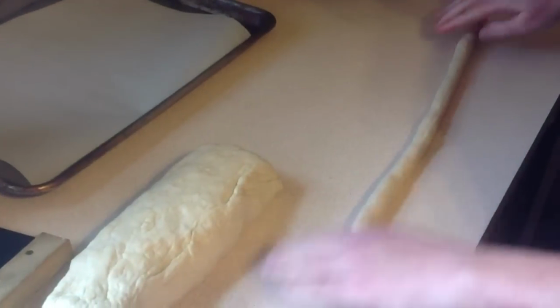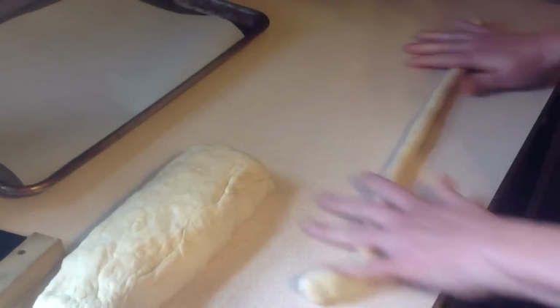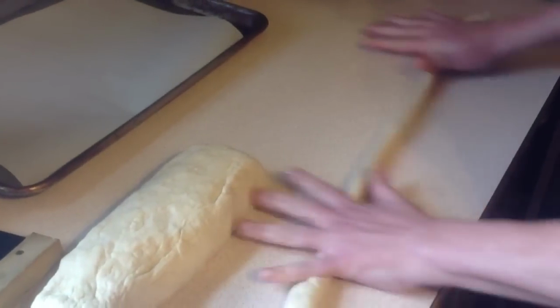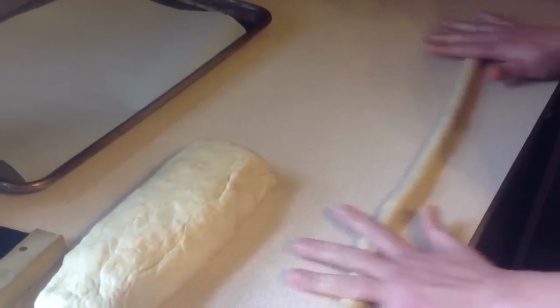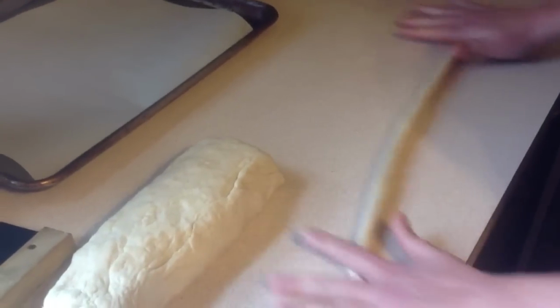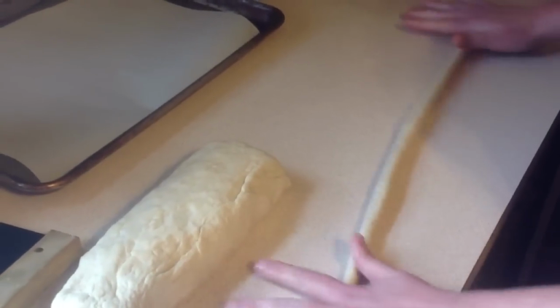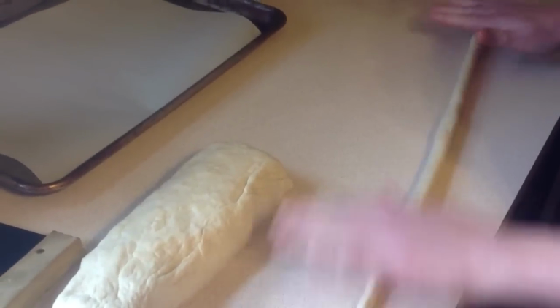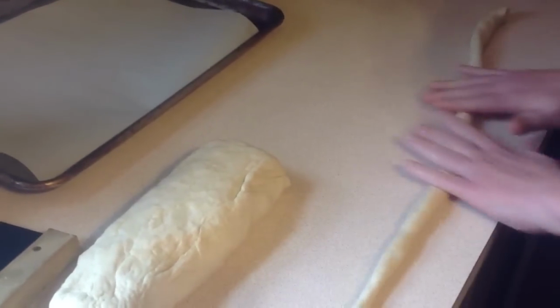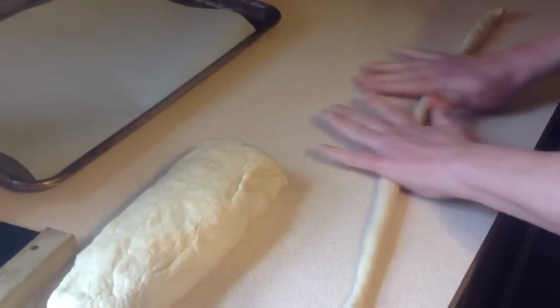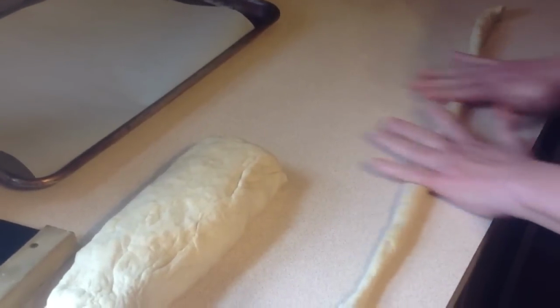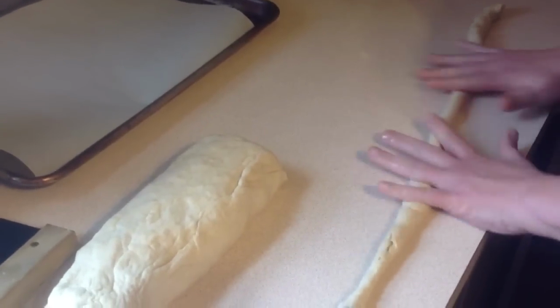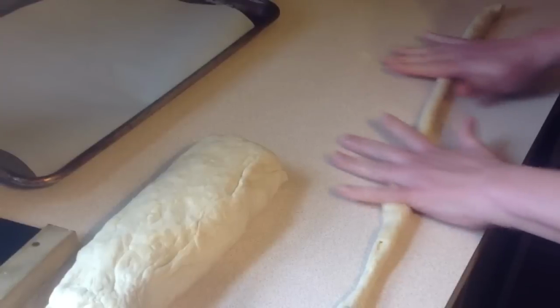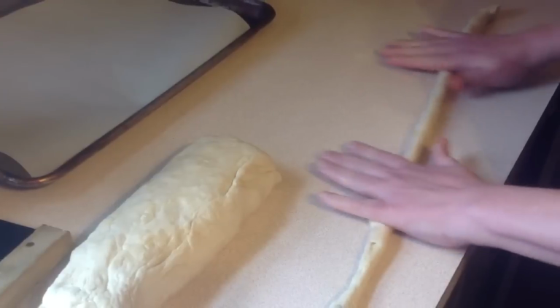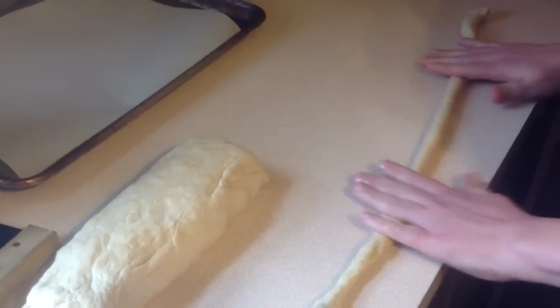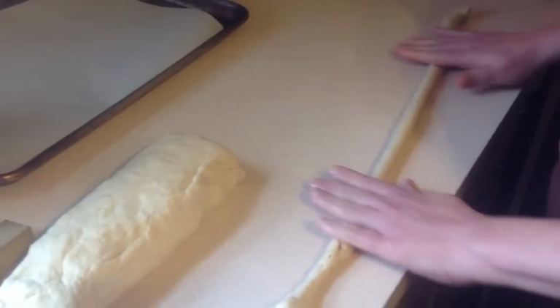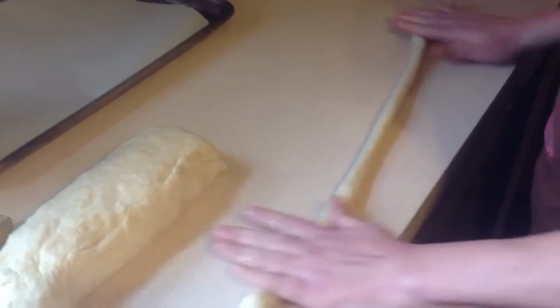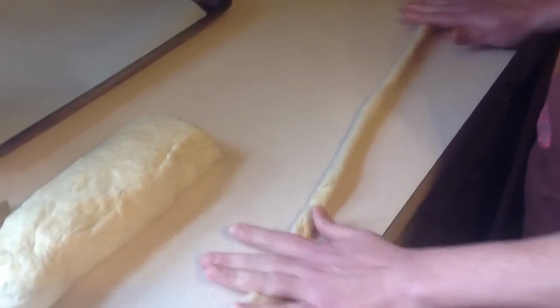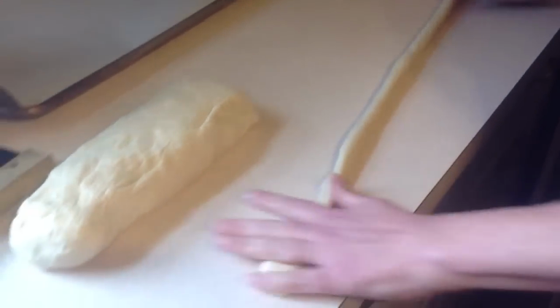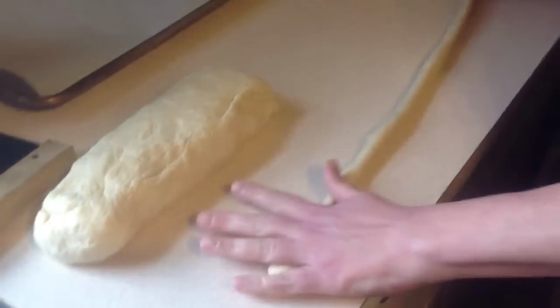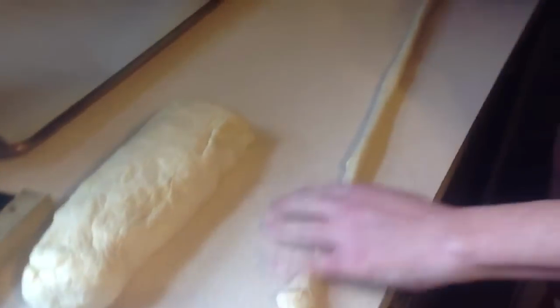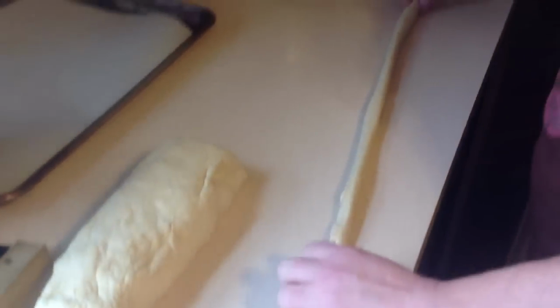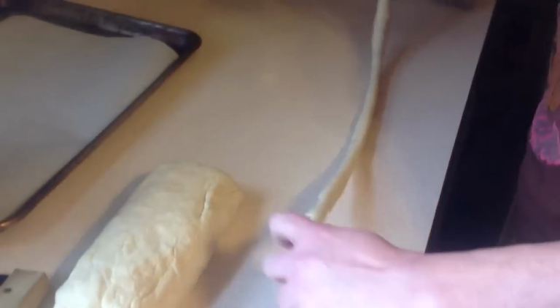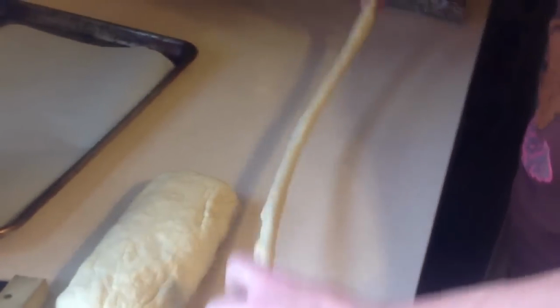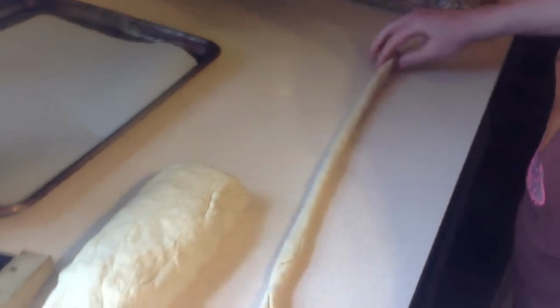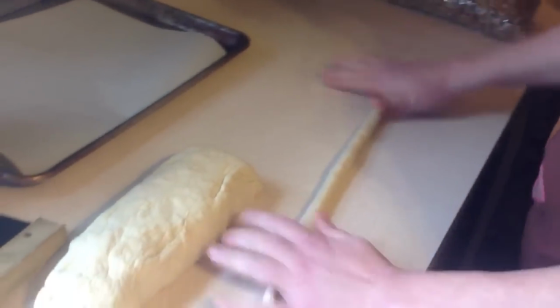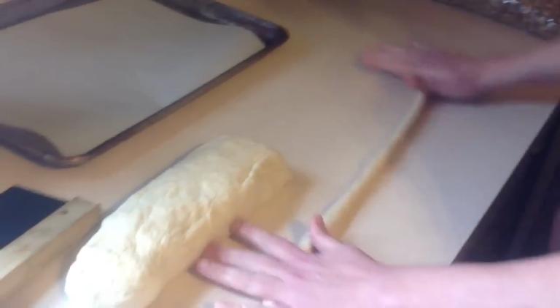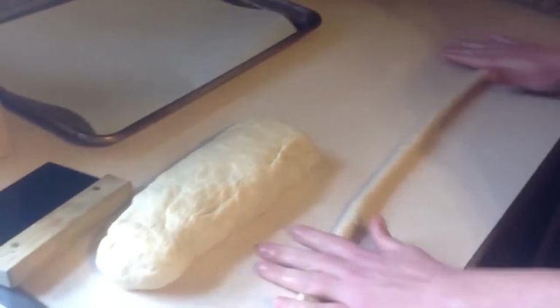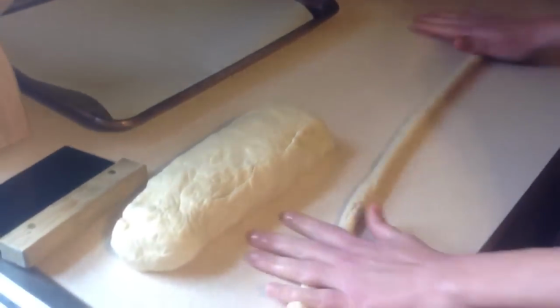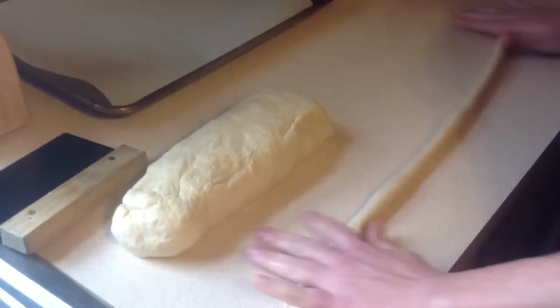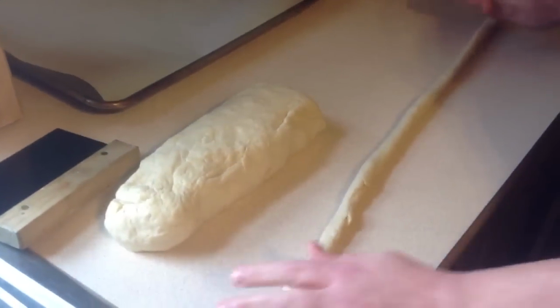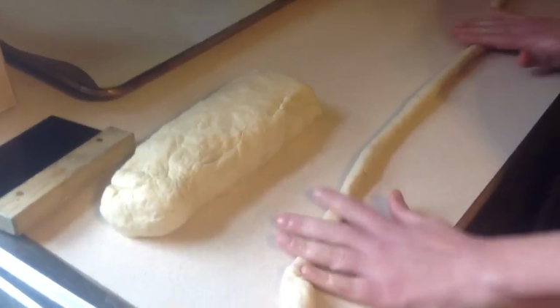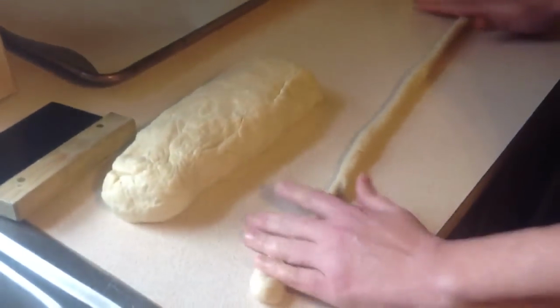If you don't have a bench knife, that's okay. You can use a regular knife to slice your dough either way — it's not going to make a difference. You can even tear it off for that matter.